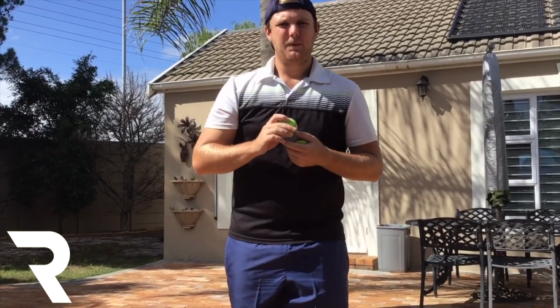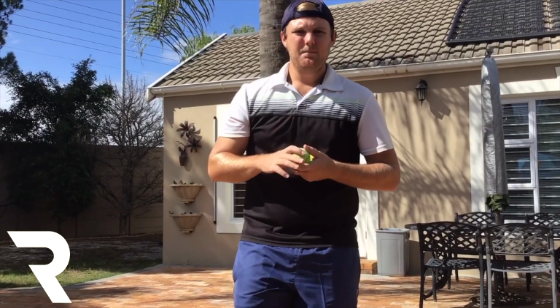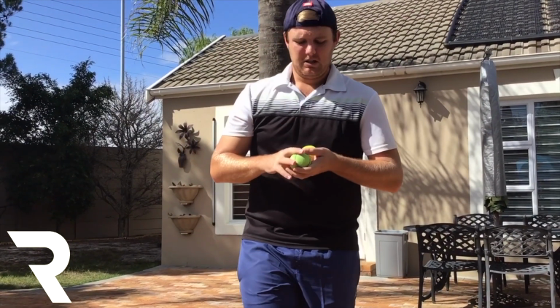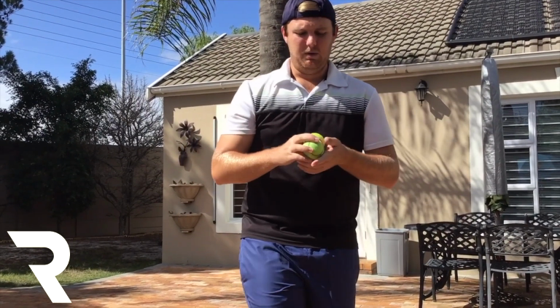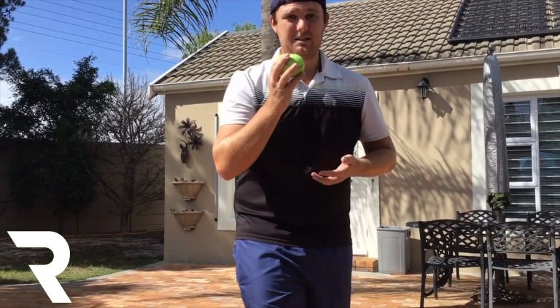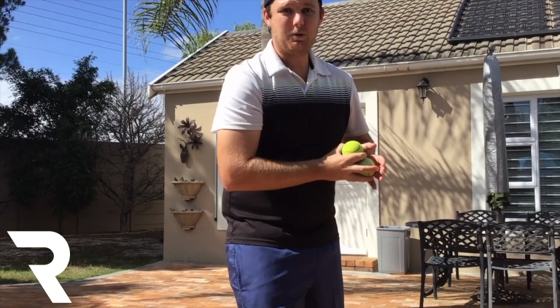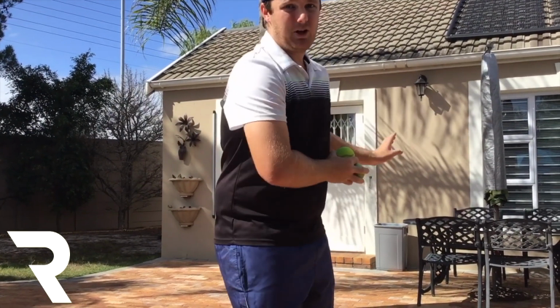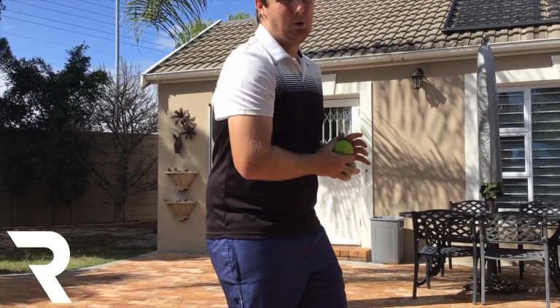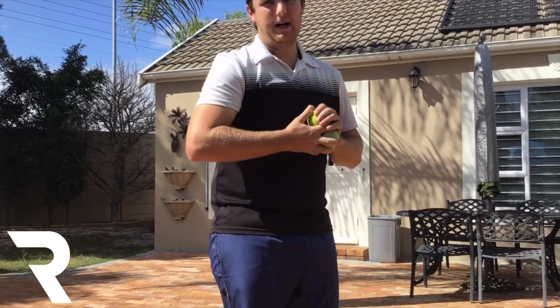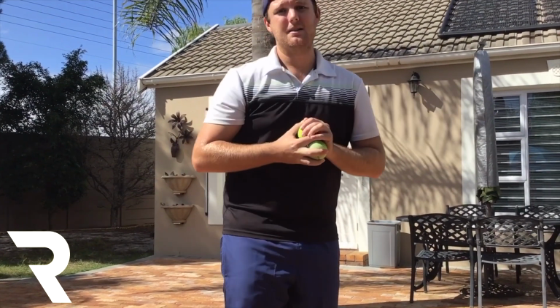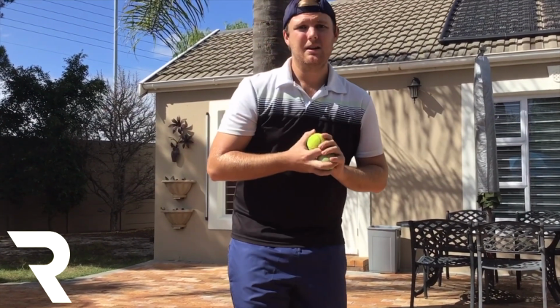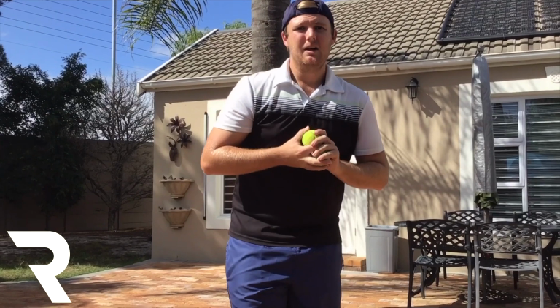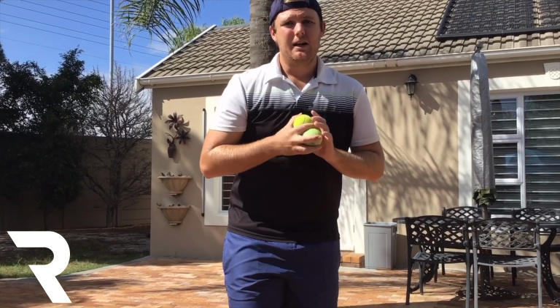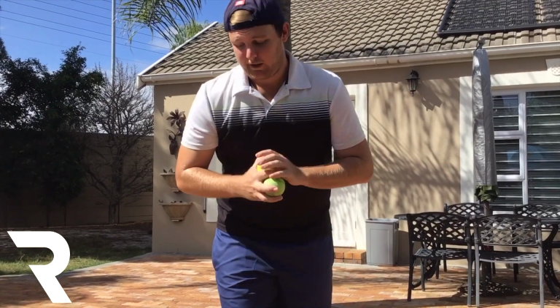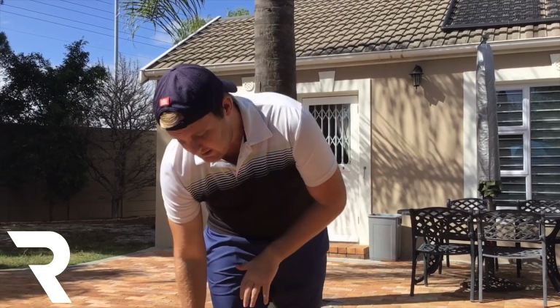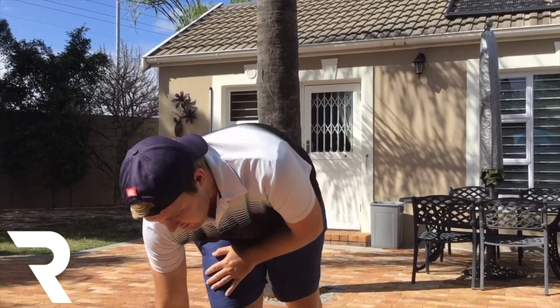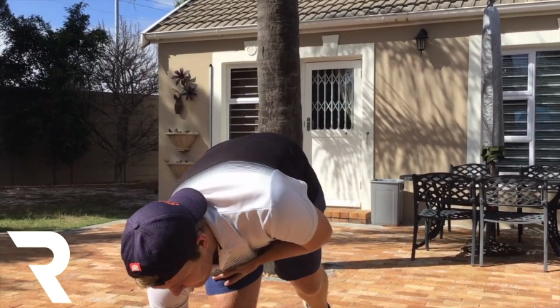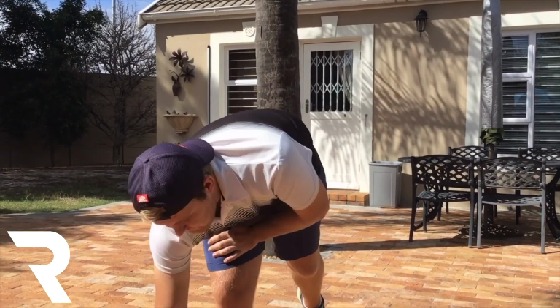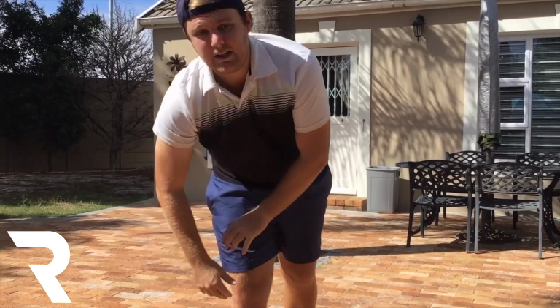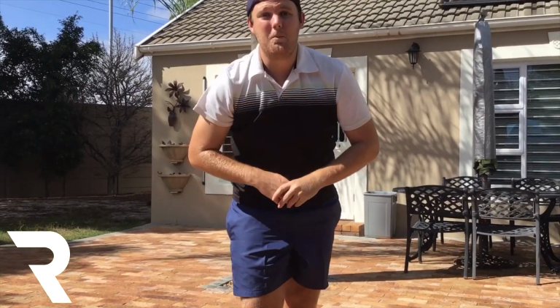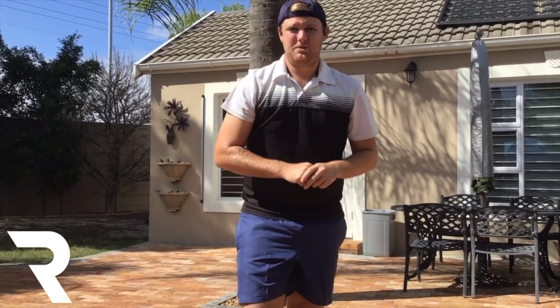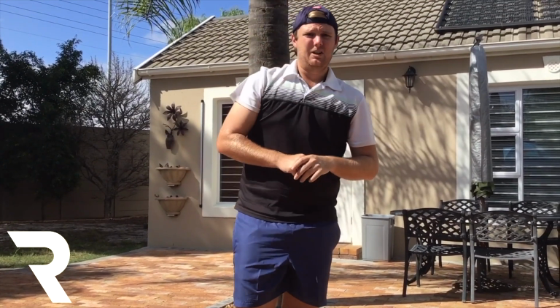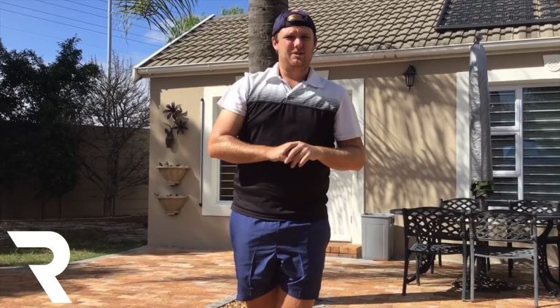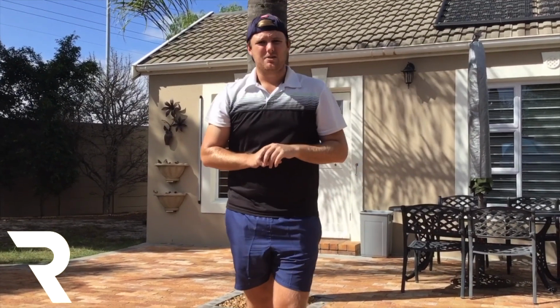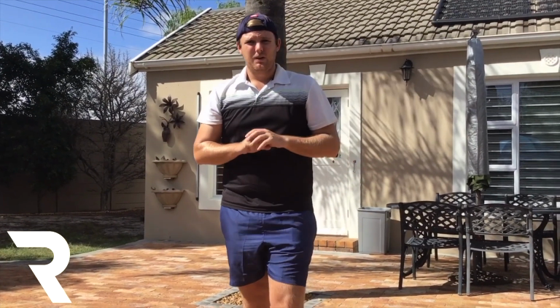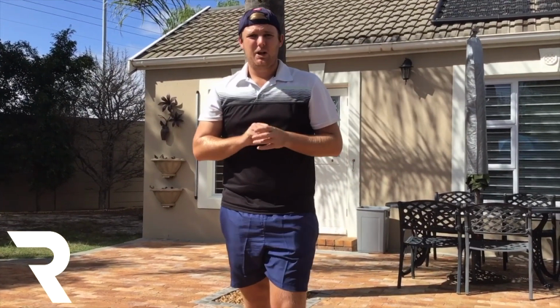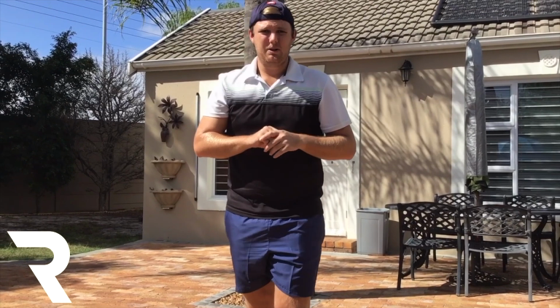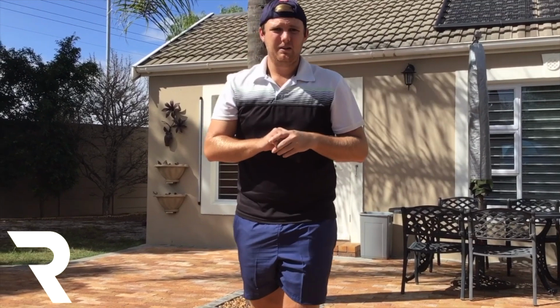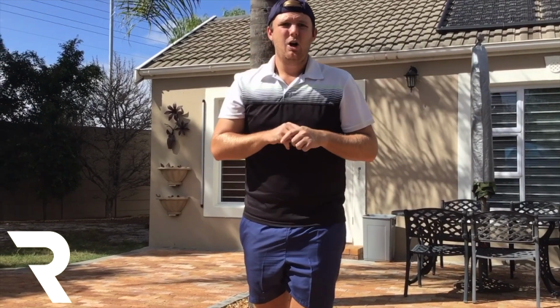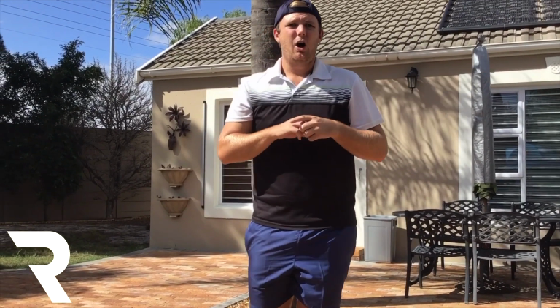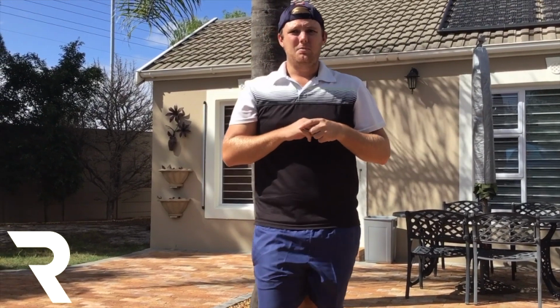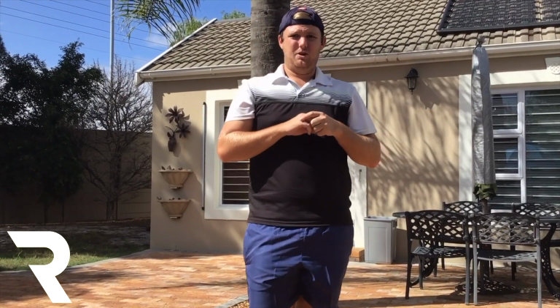Okay, so we've got our tennis ball and our bin or bucket. Now we are going to get started in the warm-ups. To start off with, we are going to be doing arm circles.